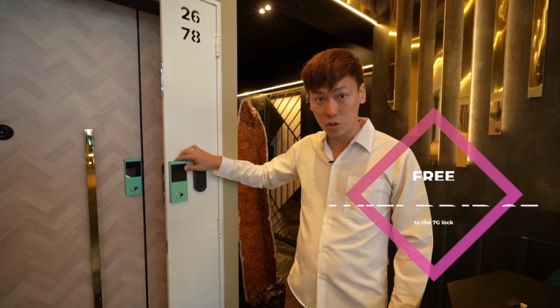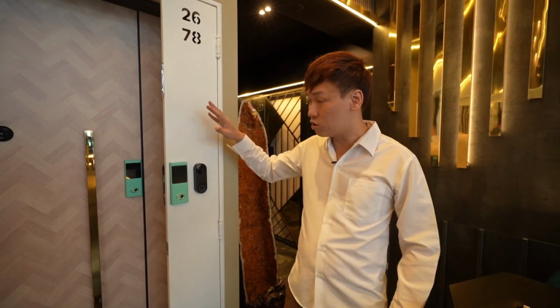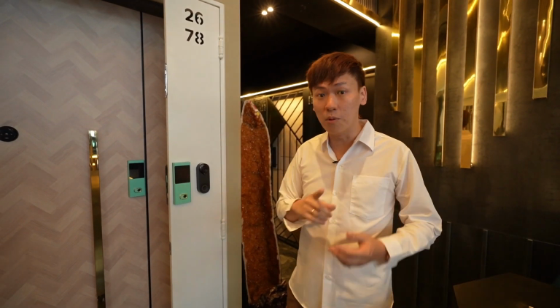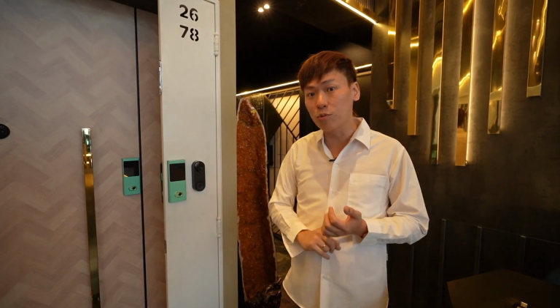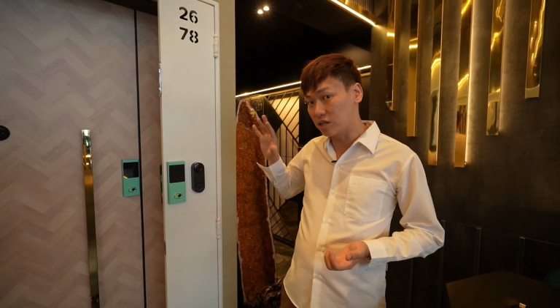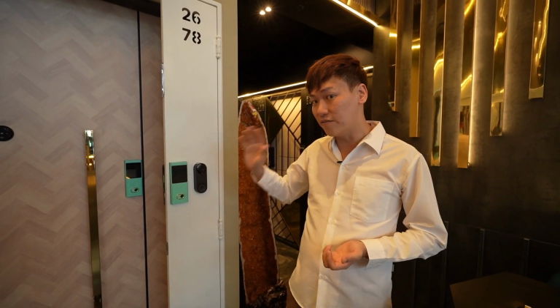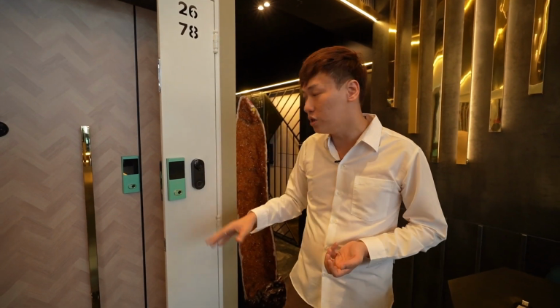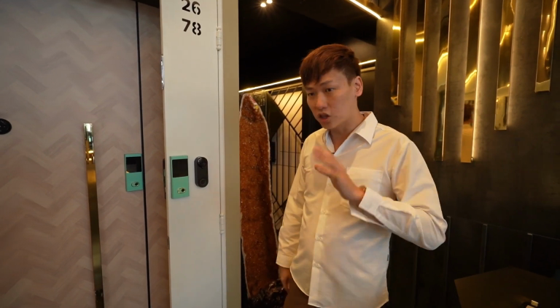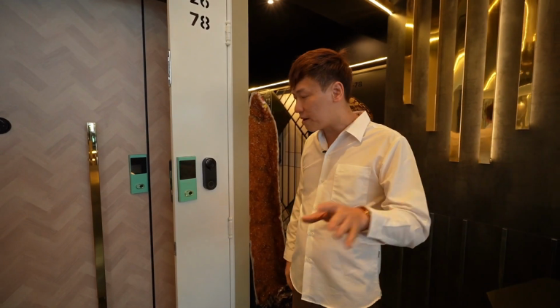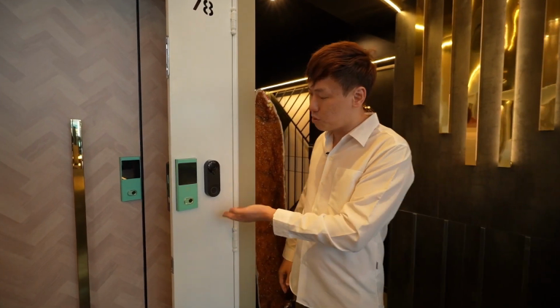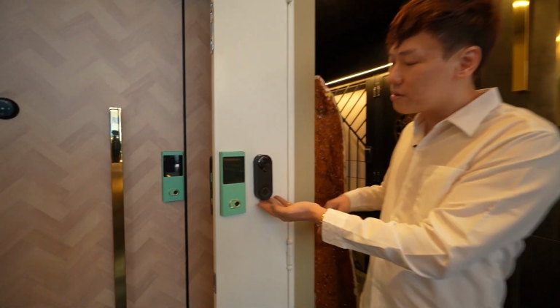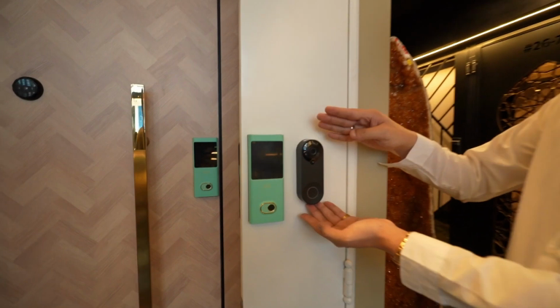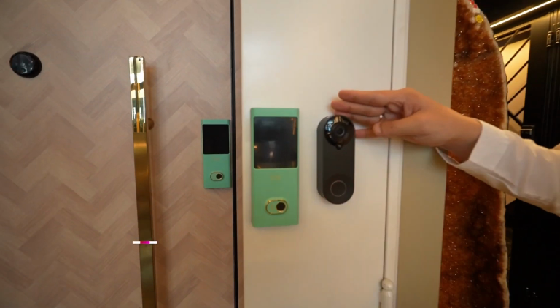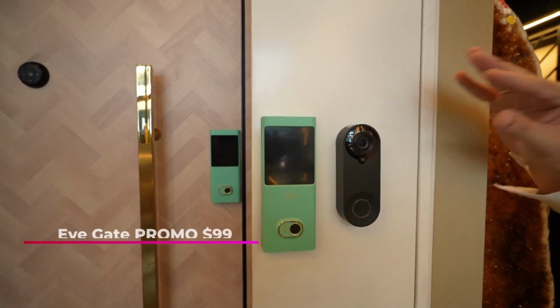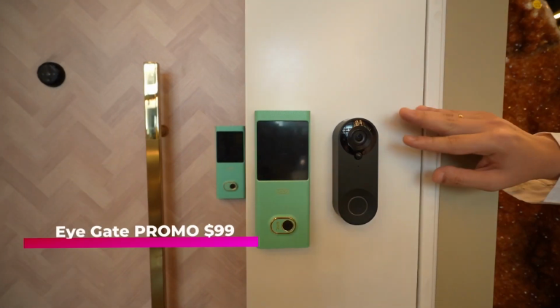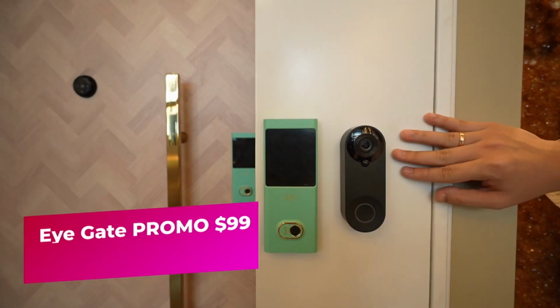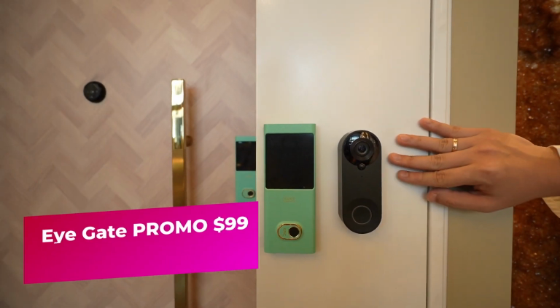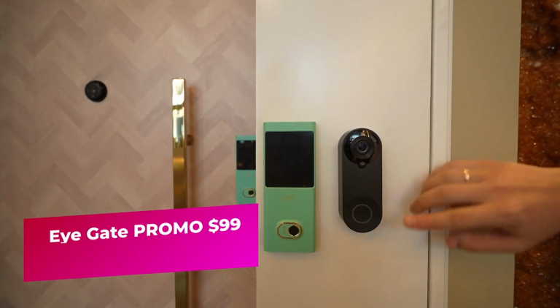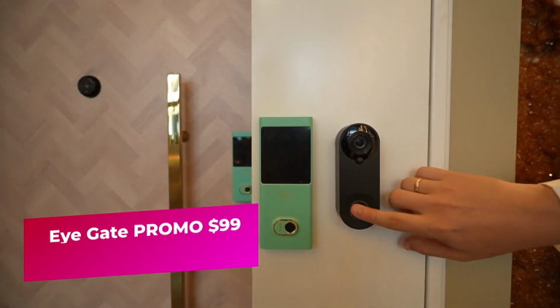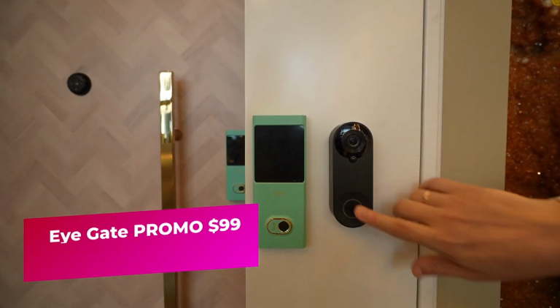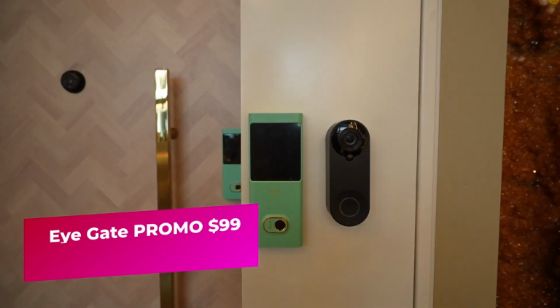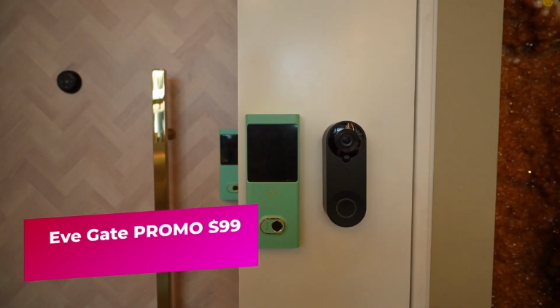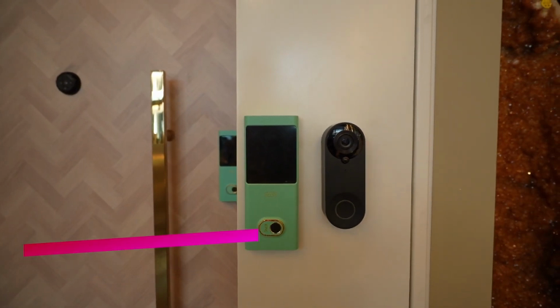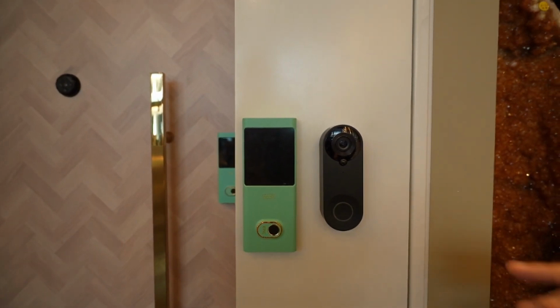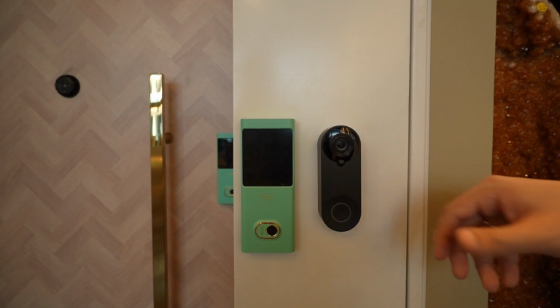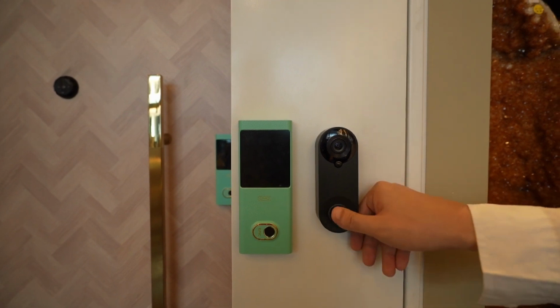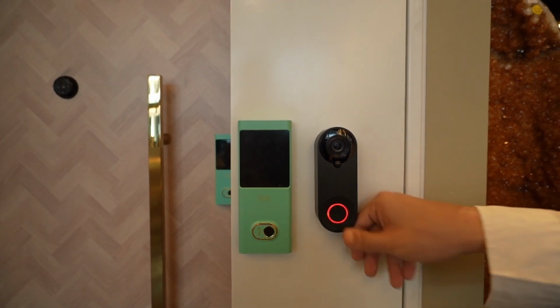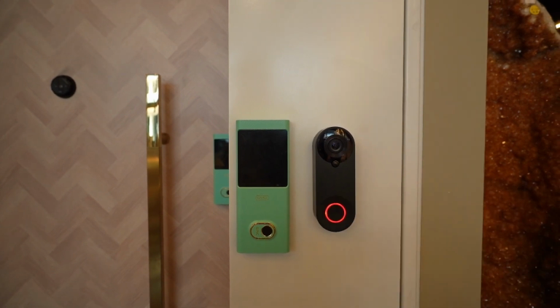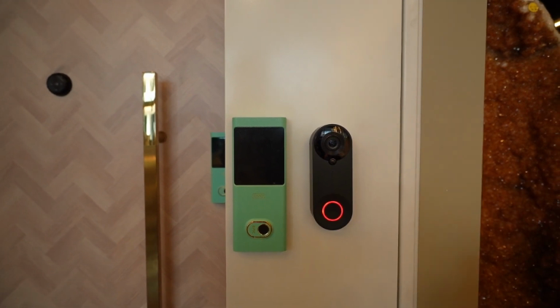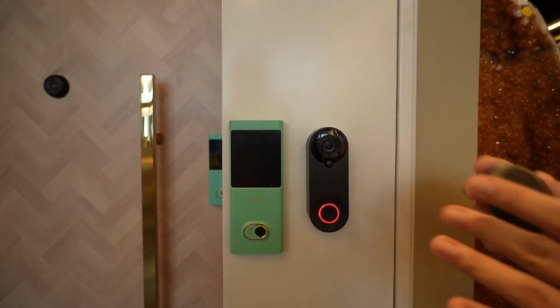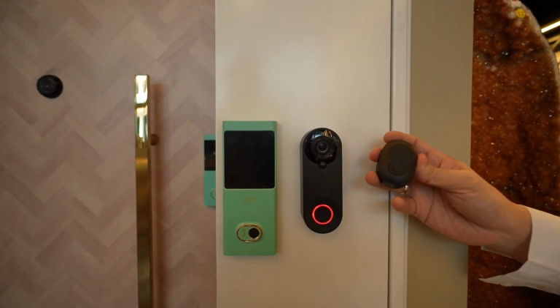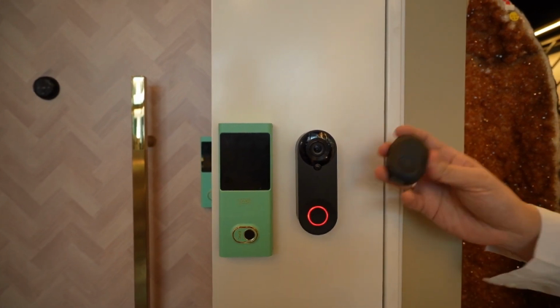We will give you a WiFi bridge so you can program the lock and use the mobile app to unlock the 7G. On top of that, we recommend you get an iGate. During this shop opening promotion, we are selling it at $99 only, and it comes with a chime so you can view who is outside.